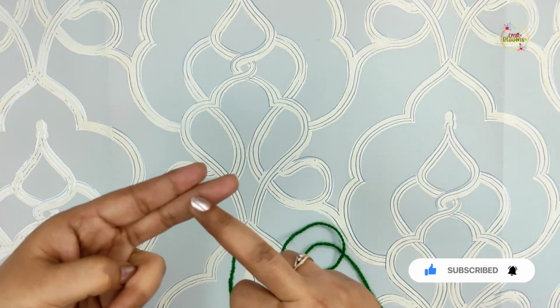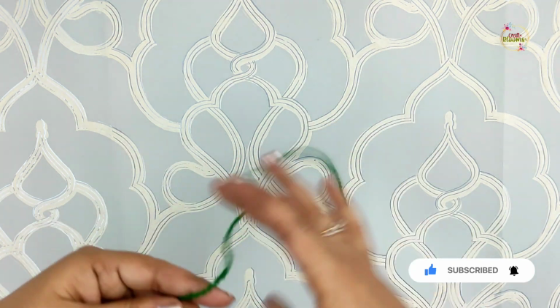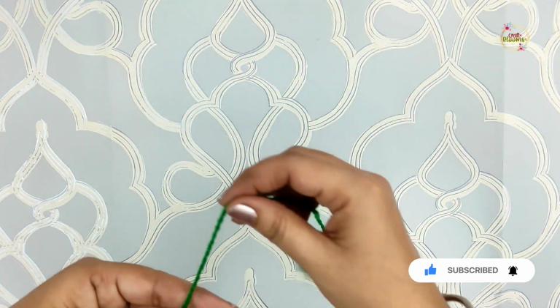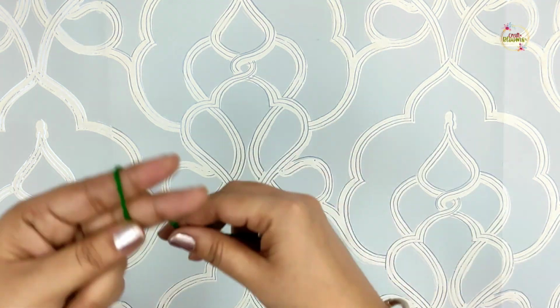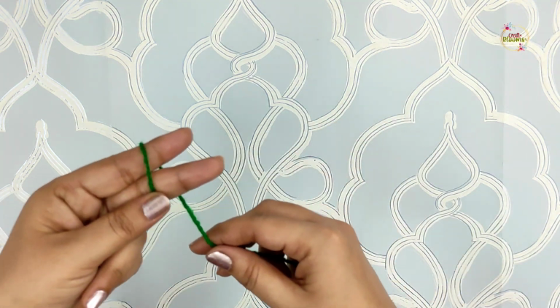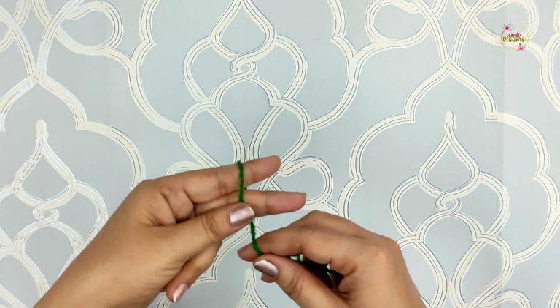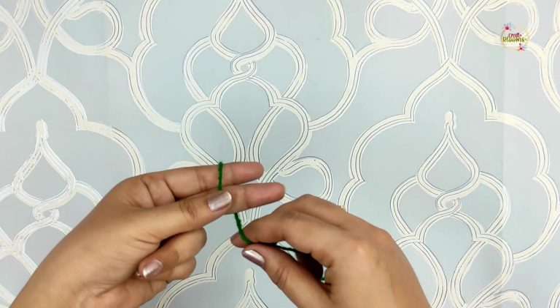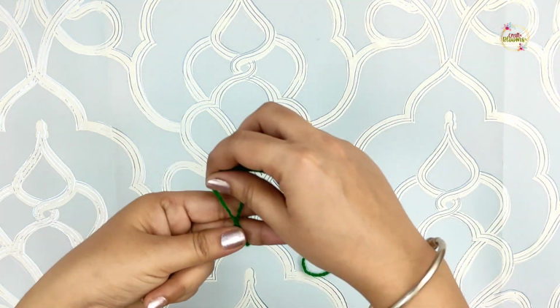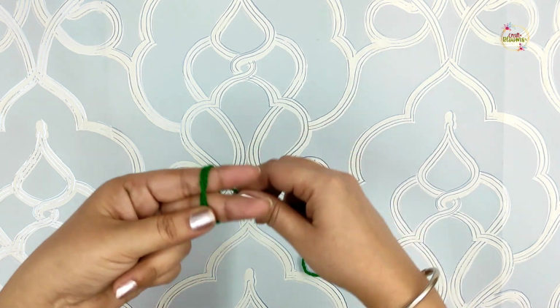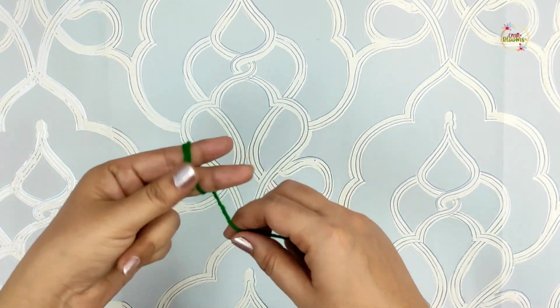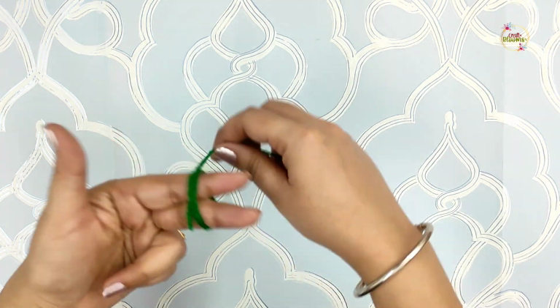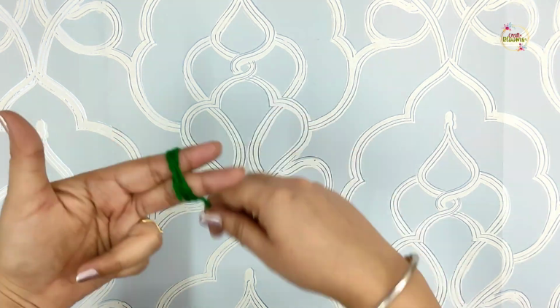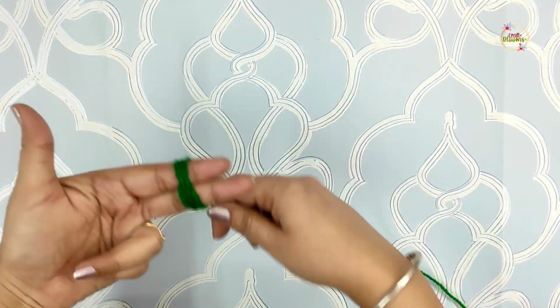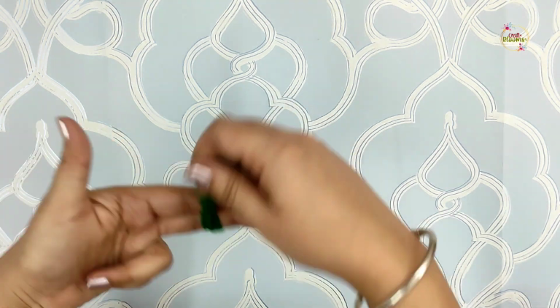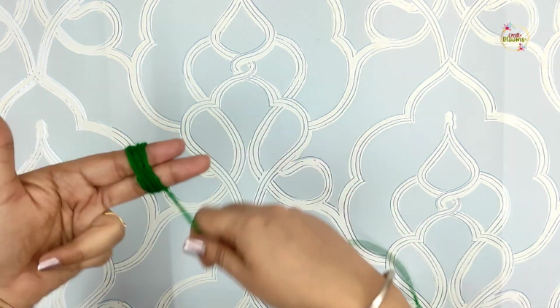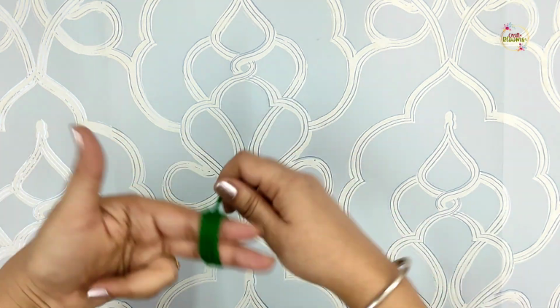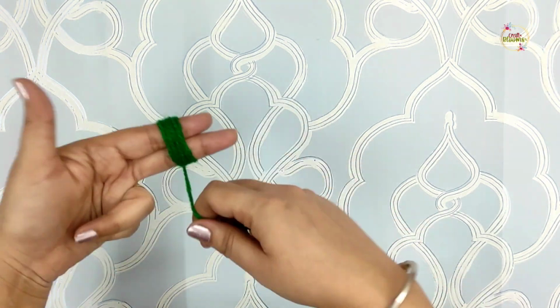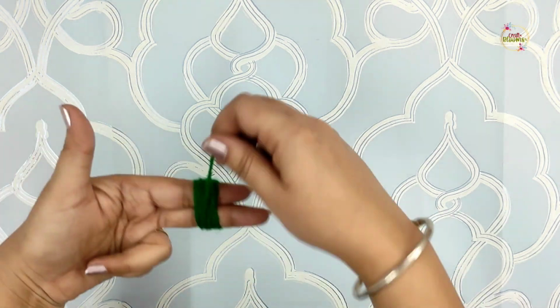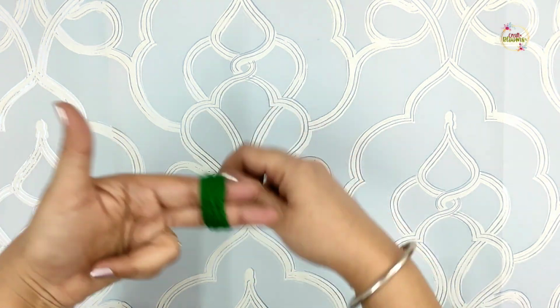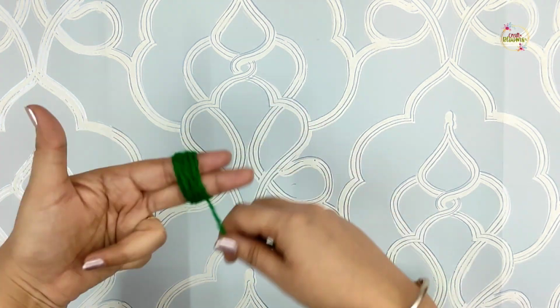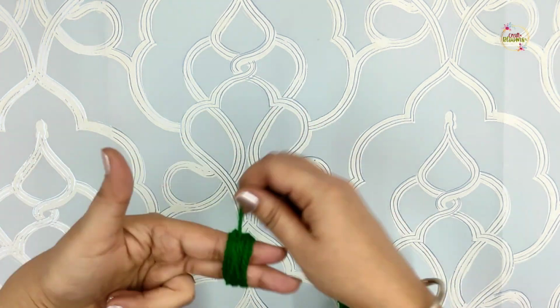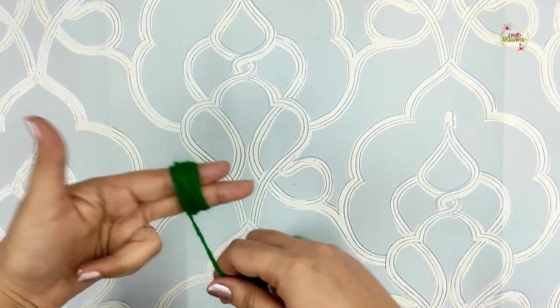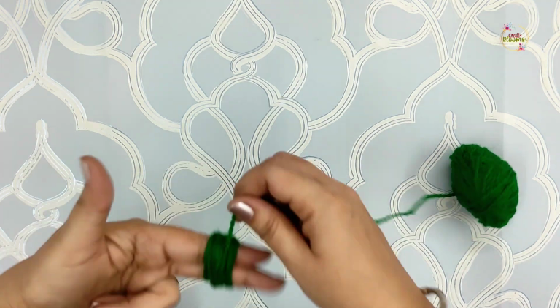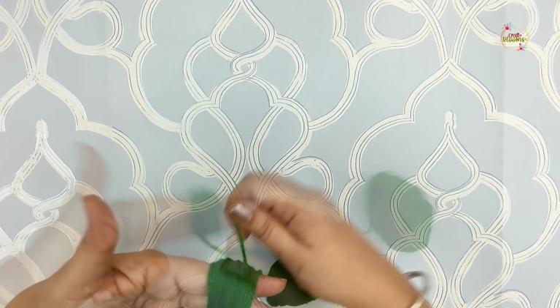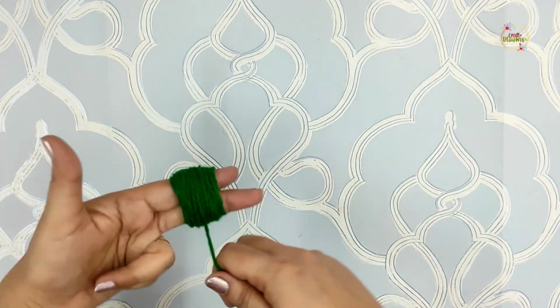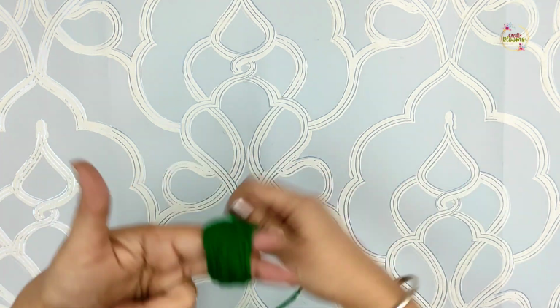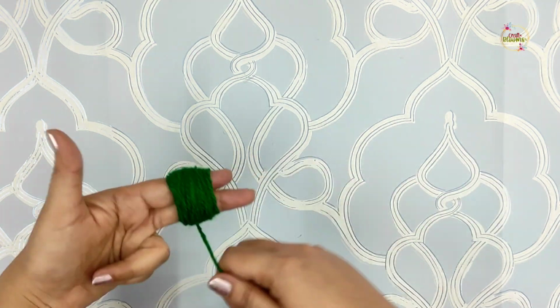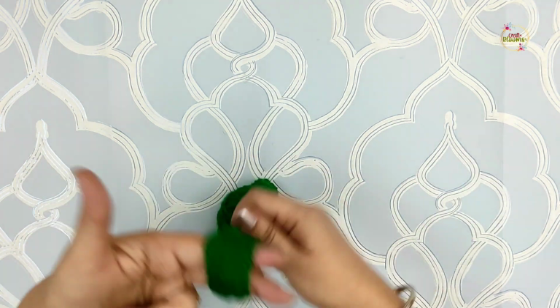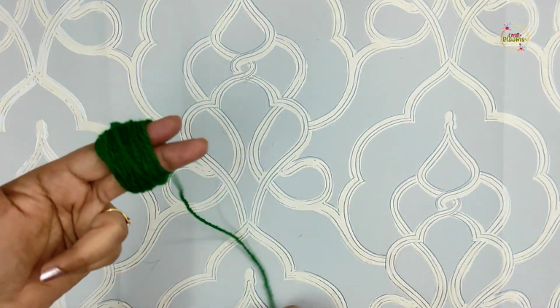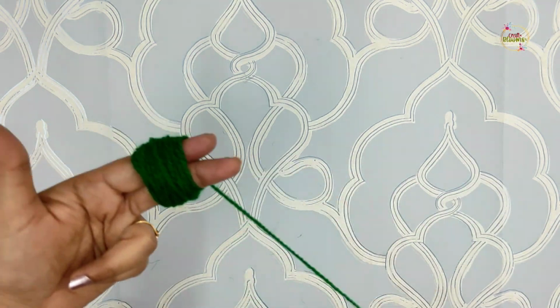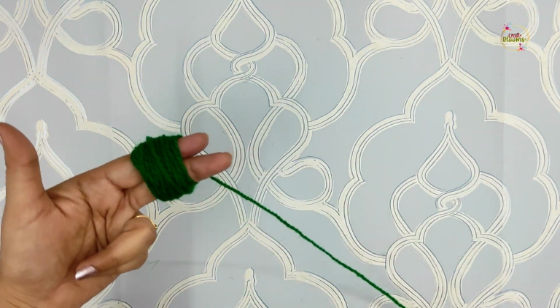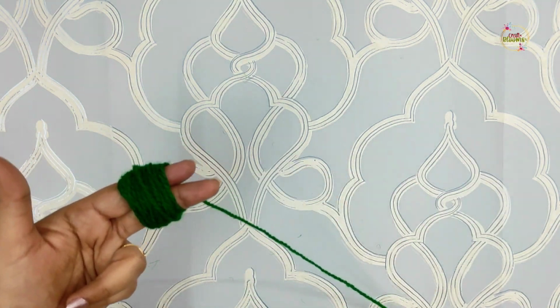I am wrapping 50 times here, so you can do more or less depending on how full you want your pom-pom.